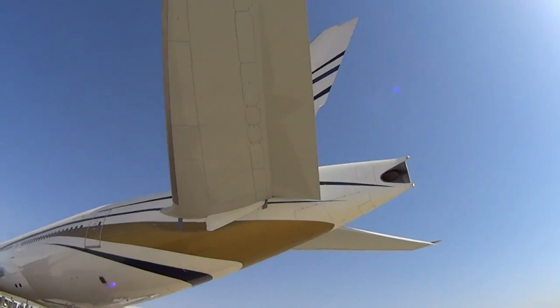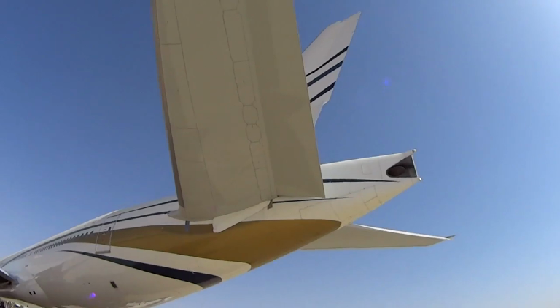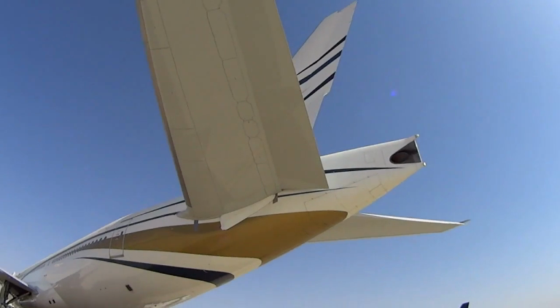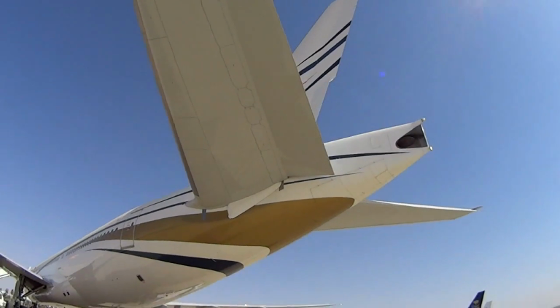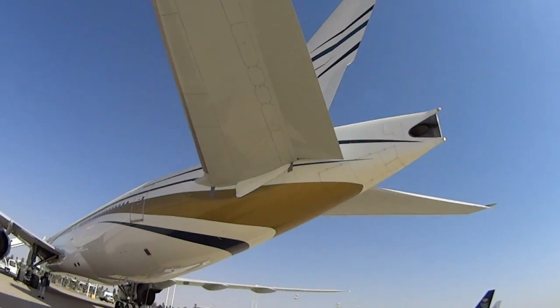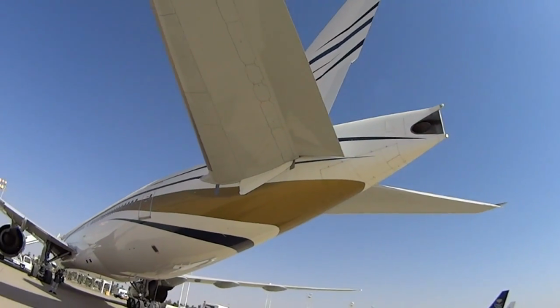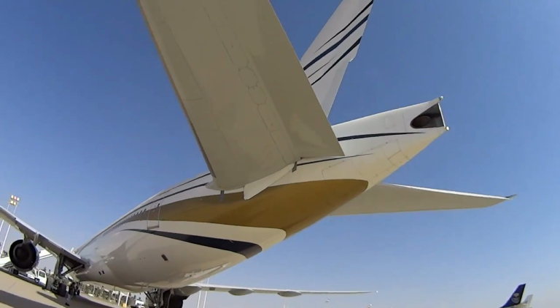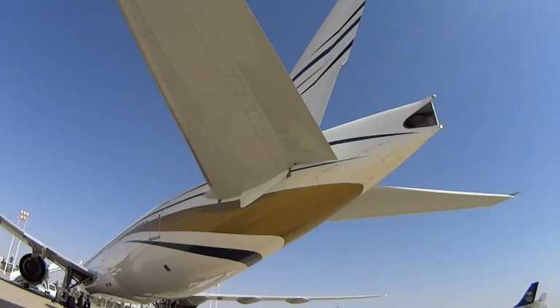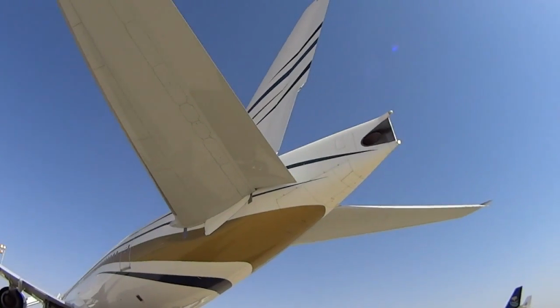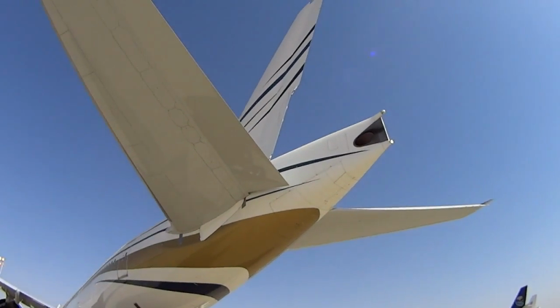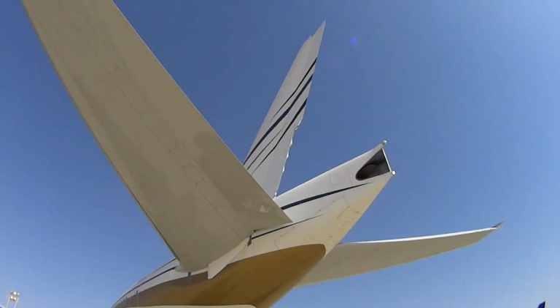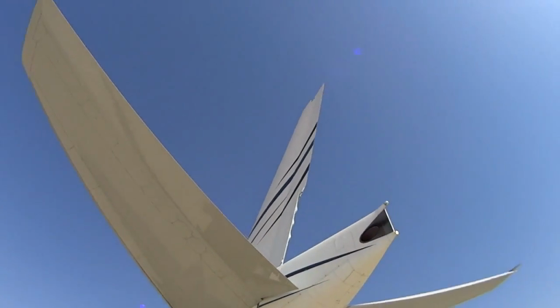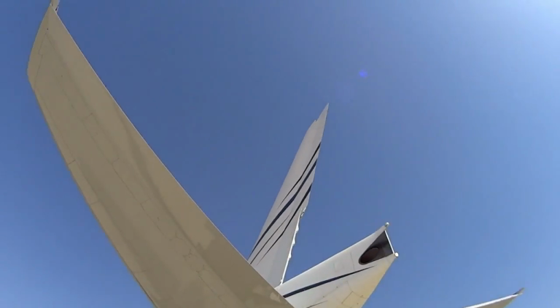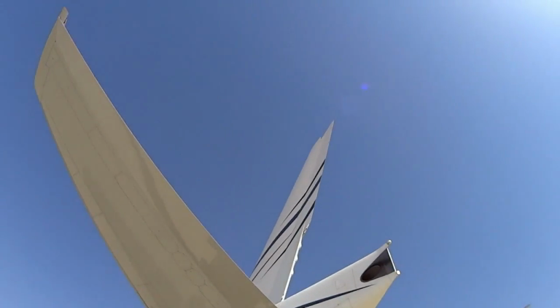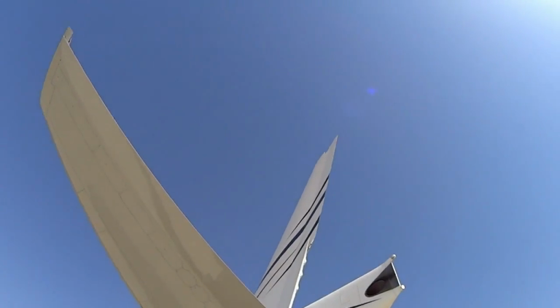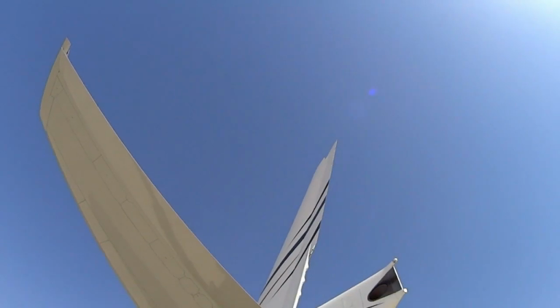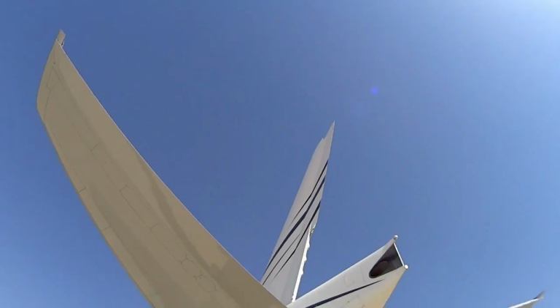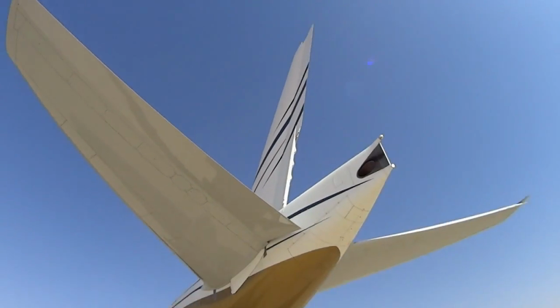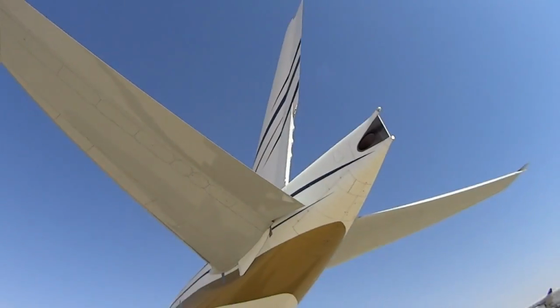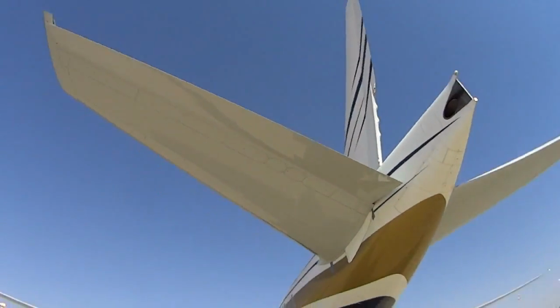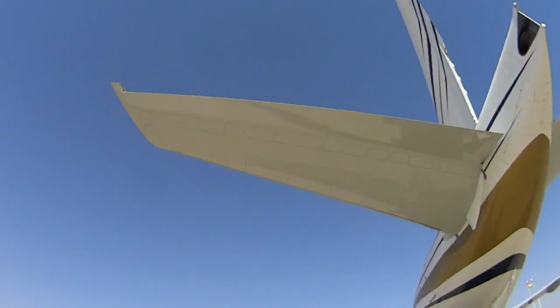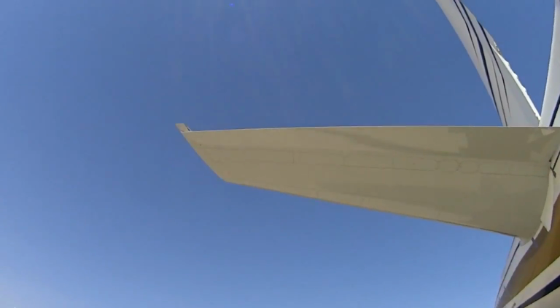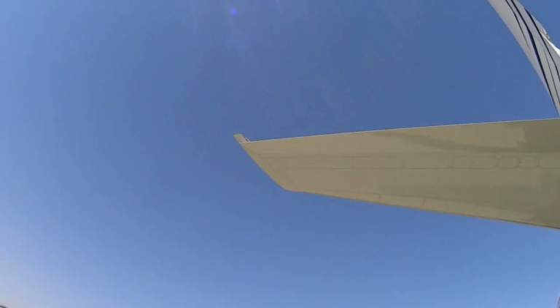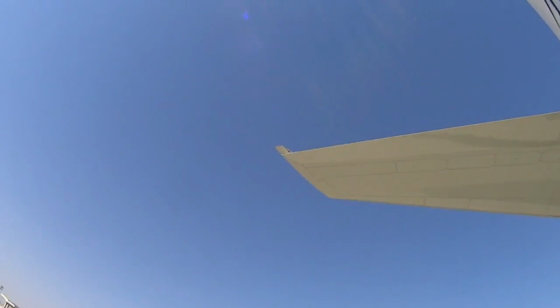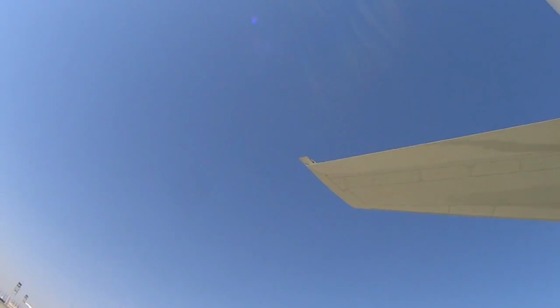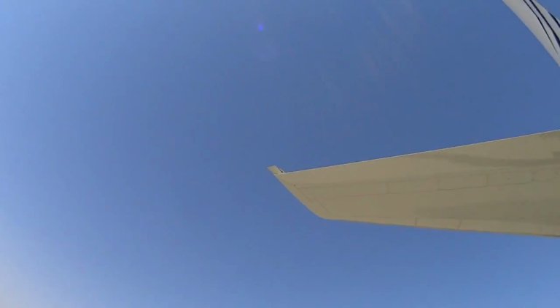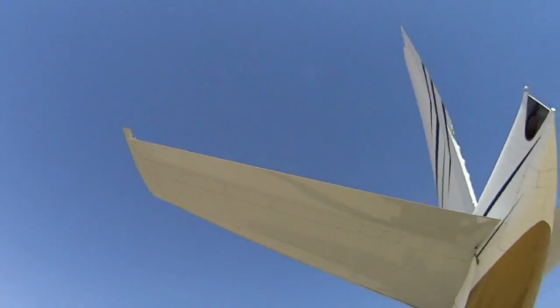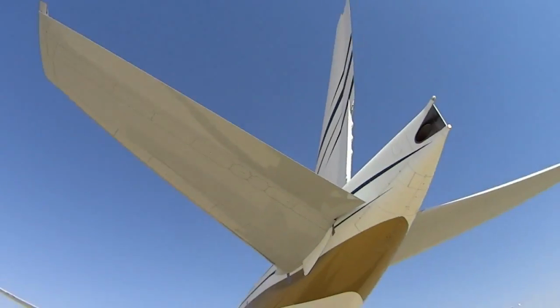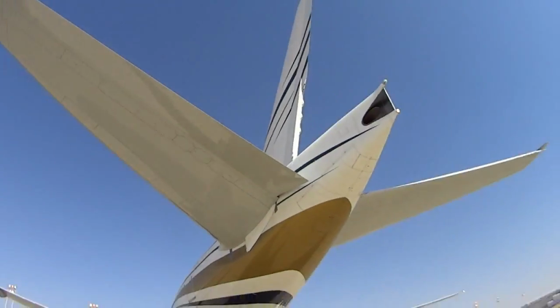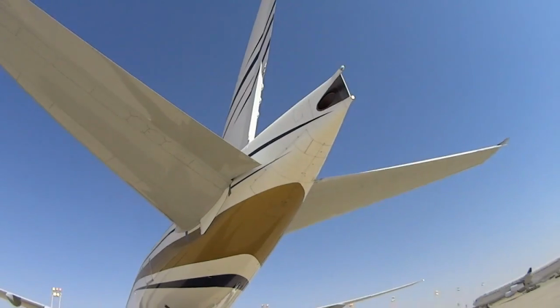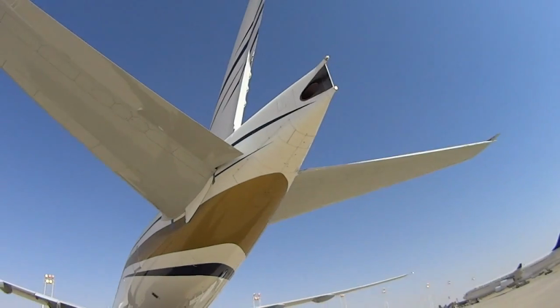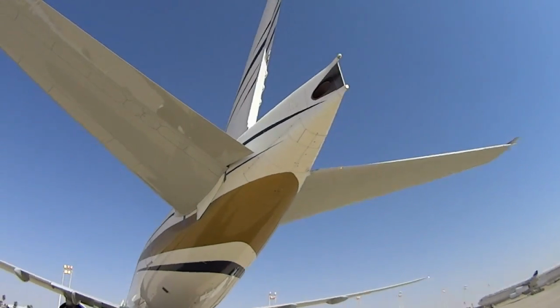Check the vertical stabilizer — everything looks good back here, all the latches are closed.